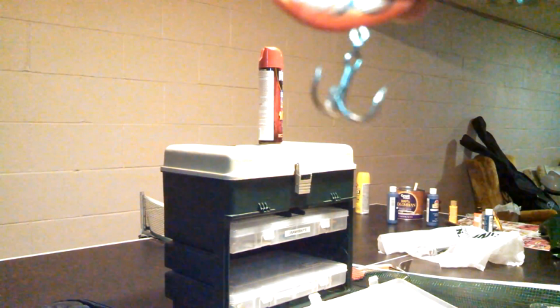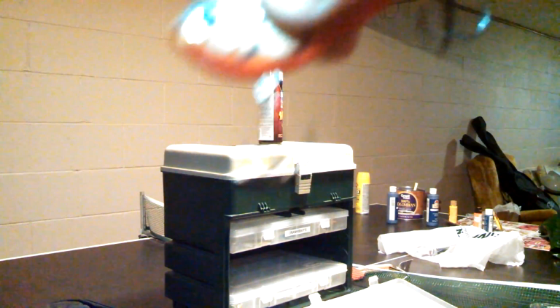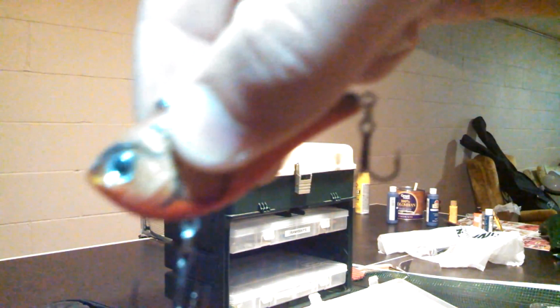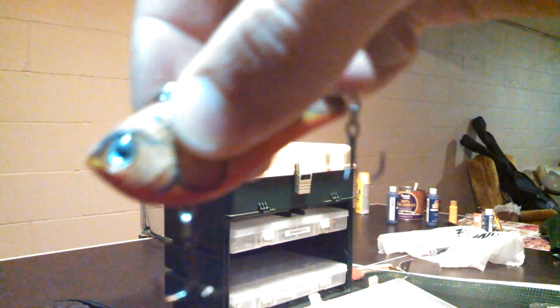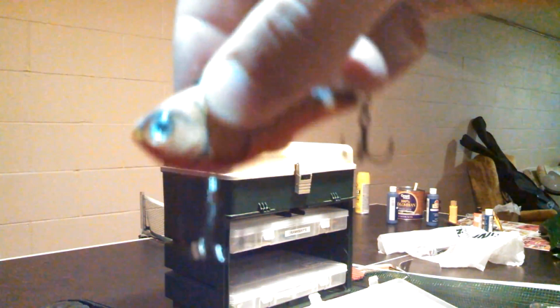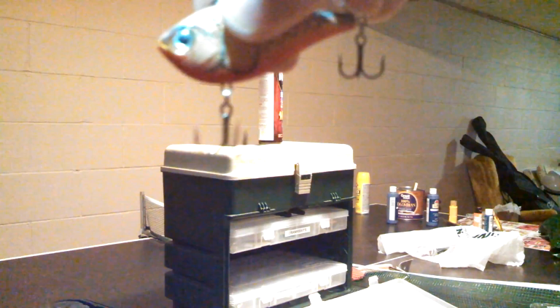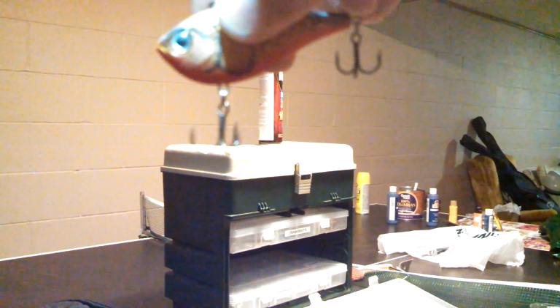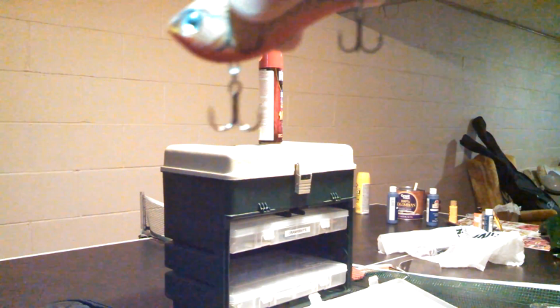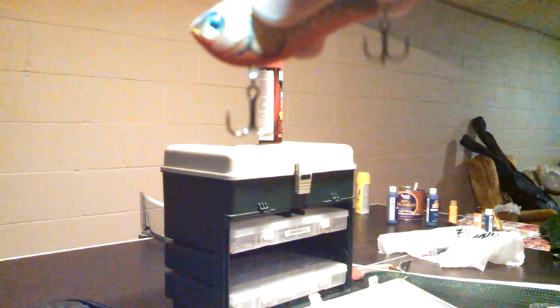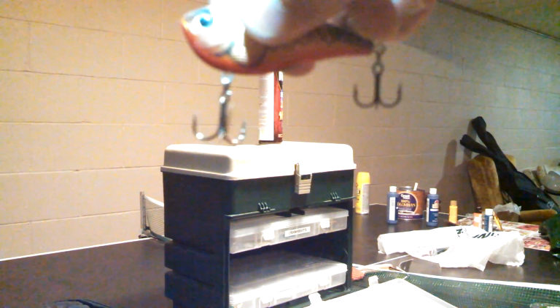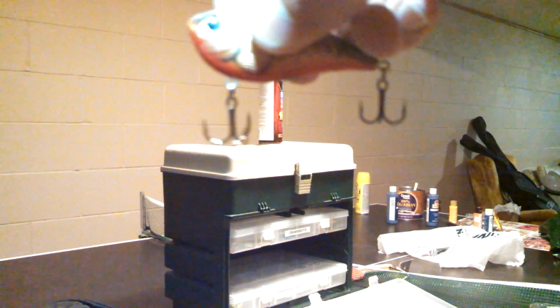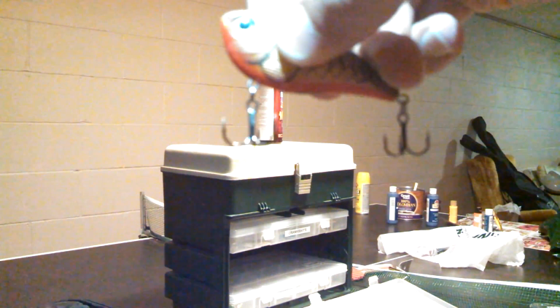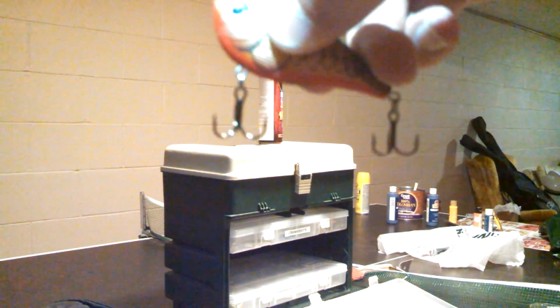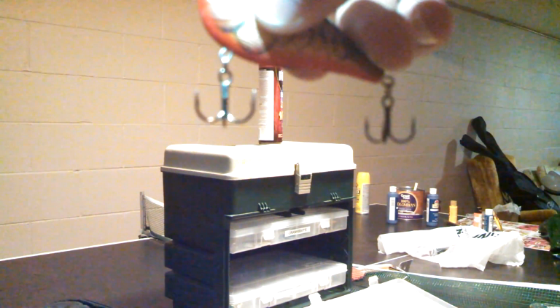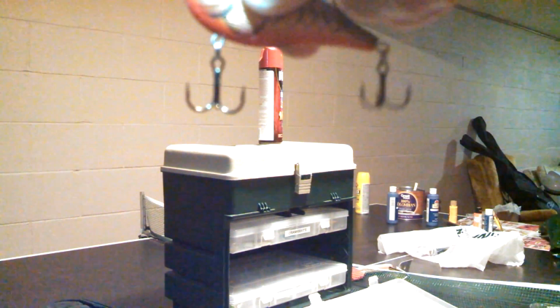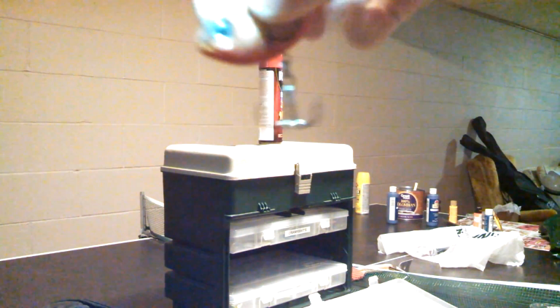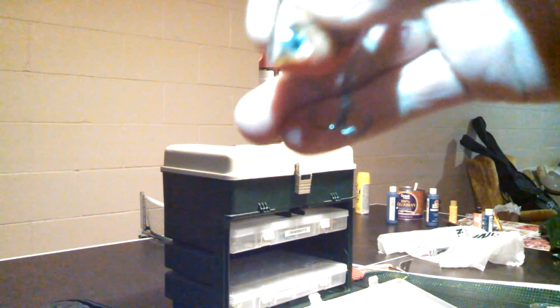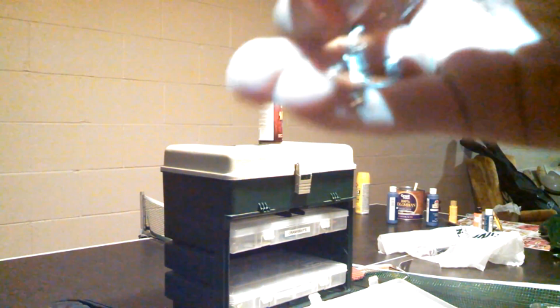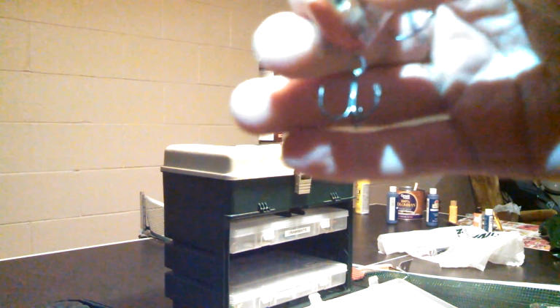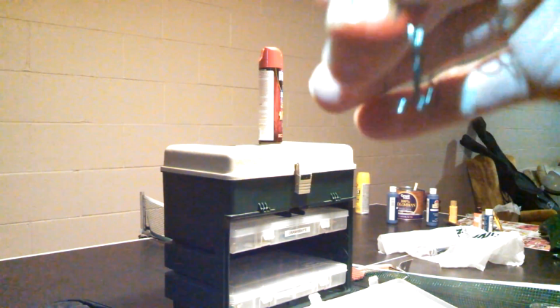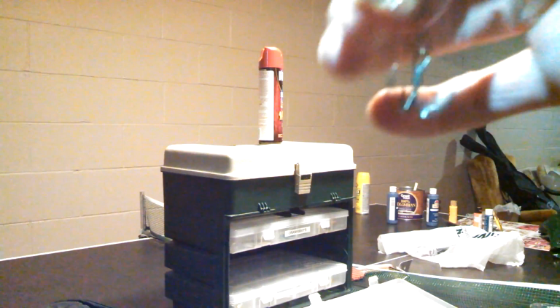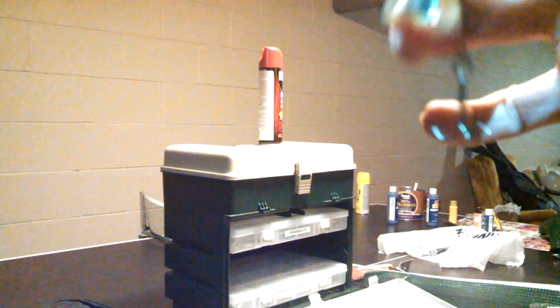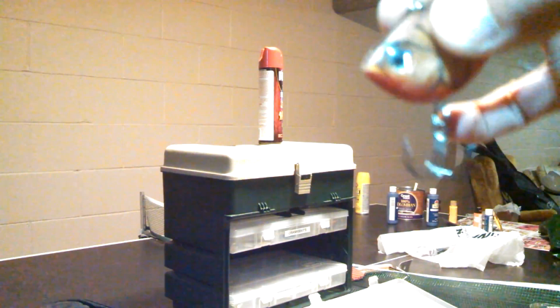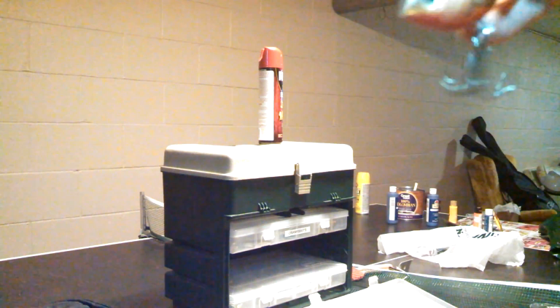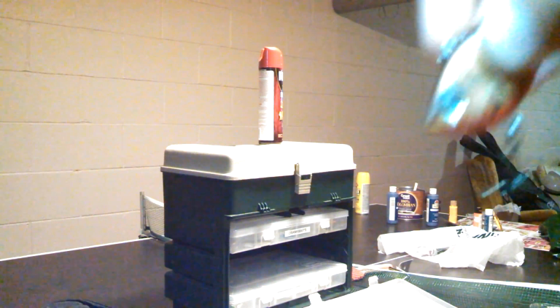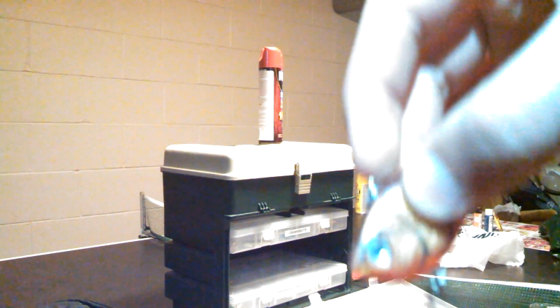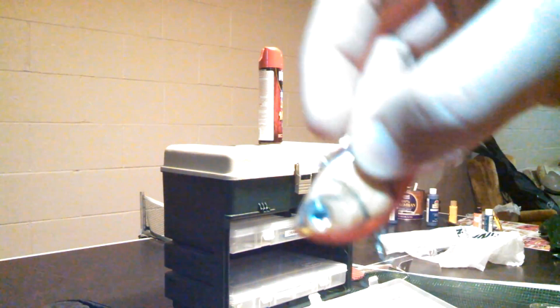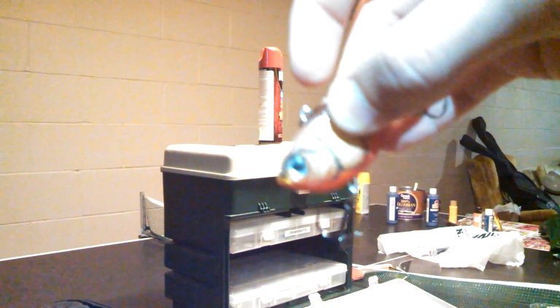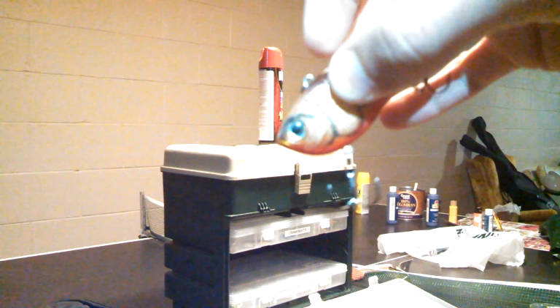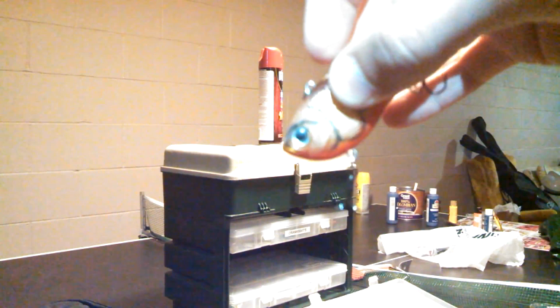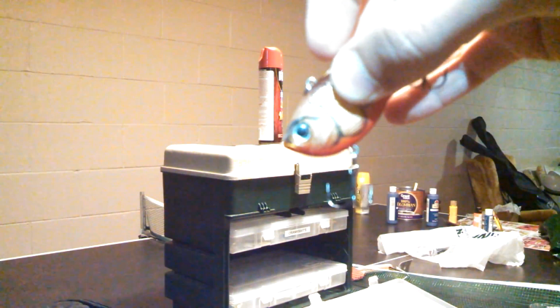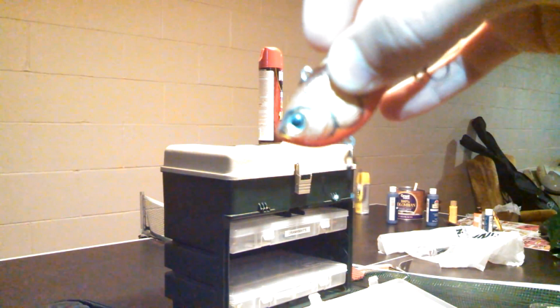This is perch color, by Rapala, Size 6. I don't know the other sizes.